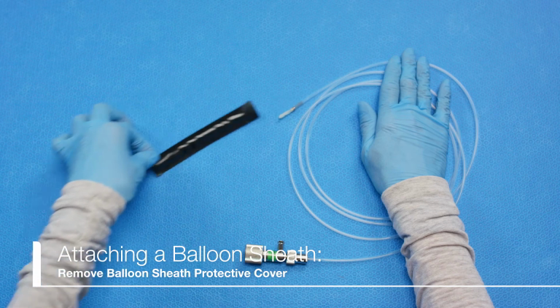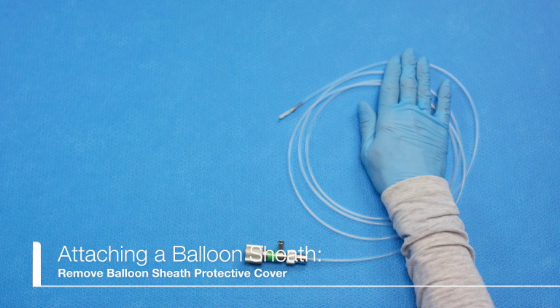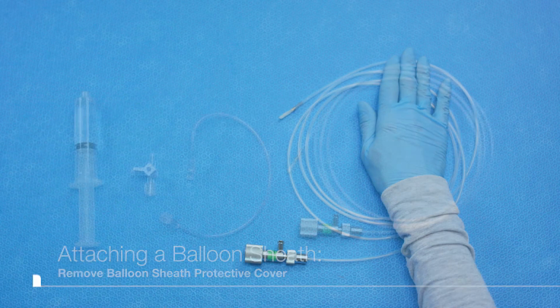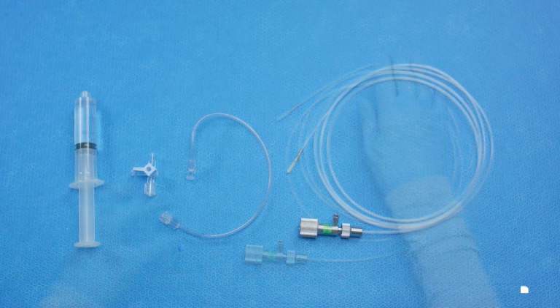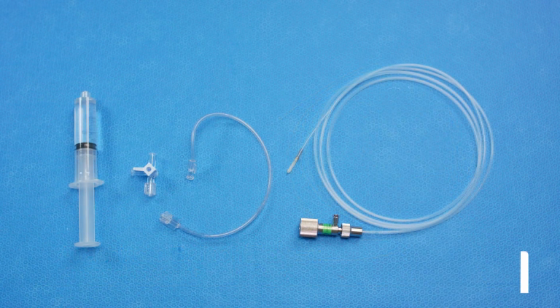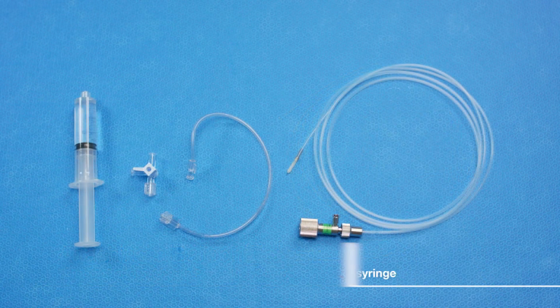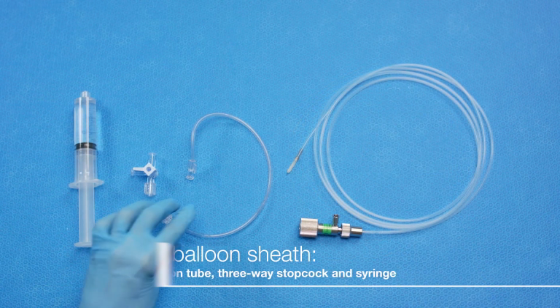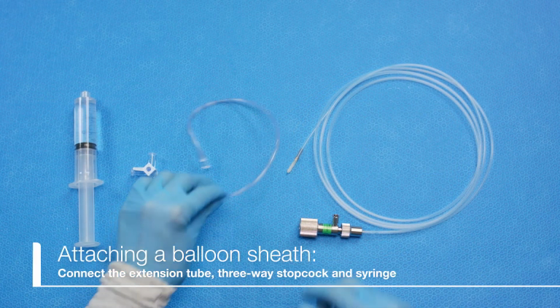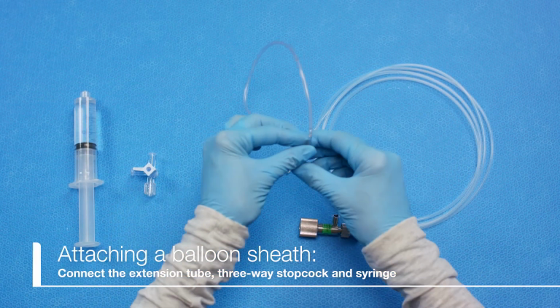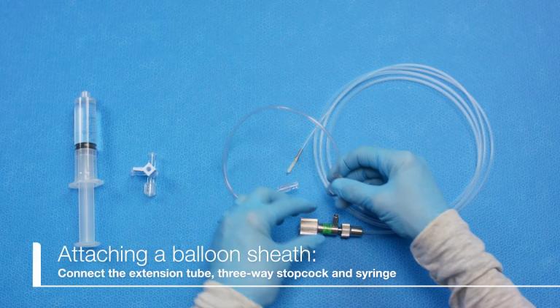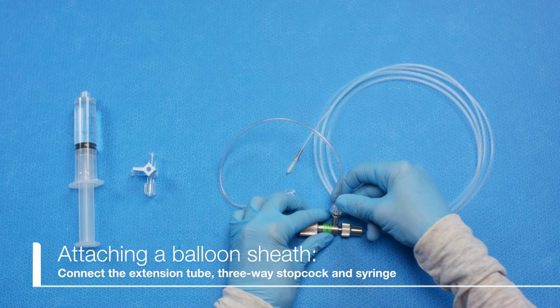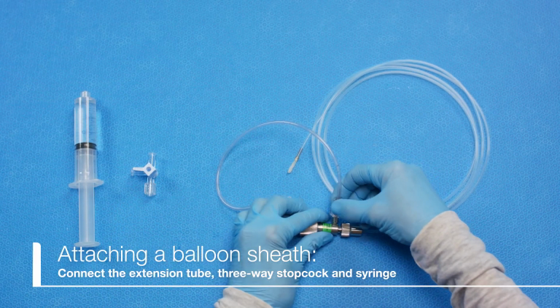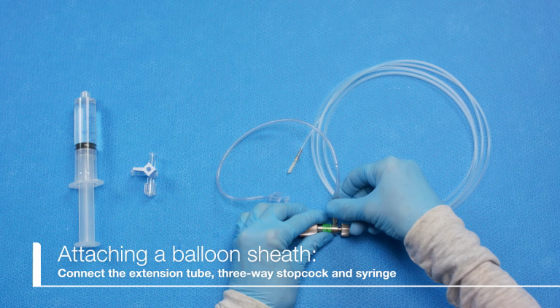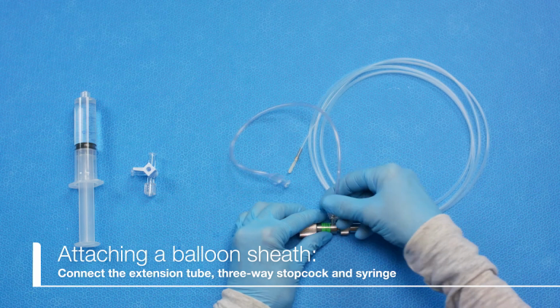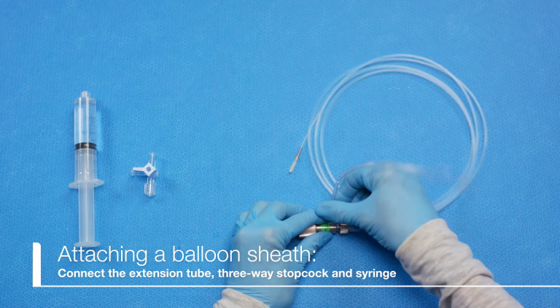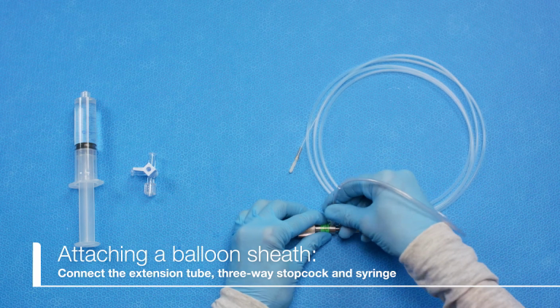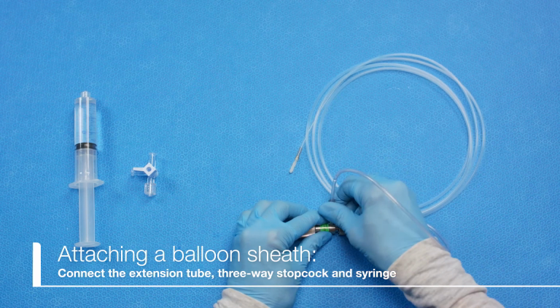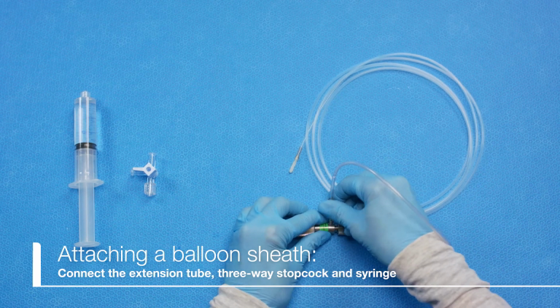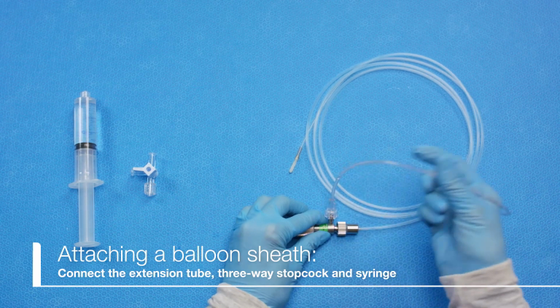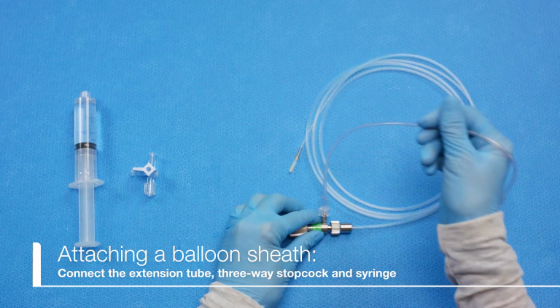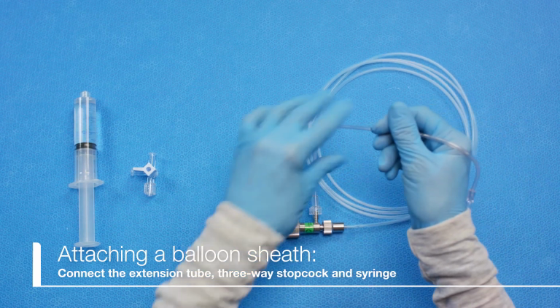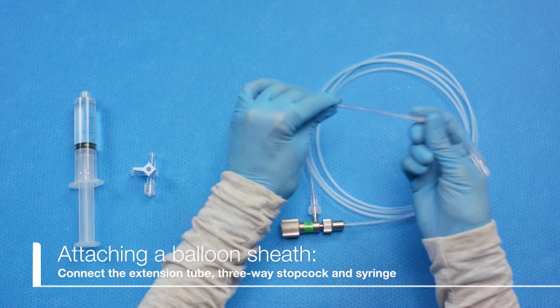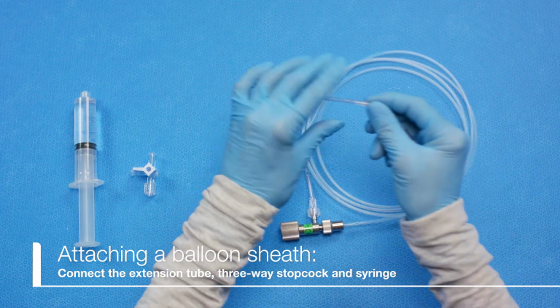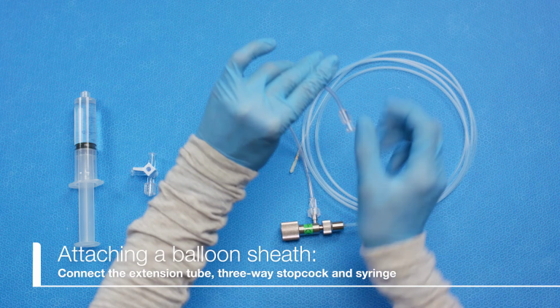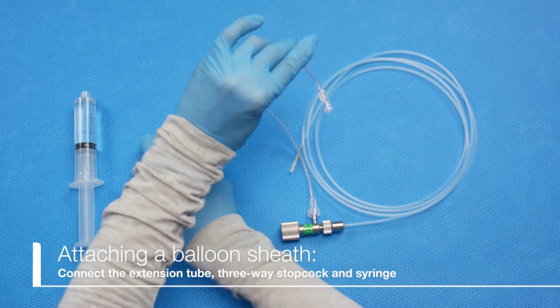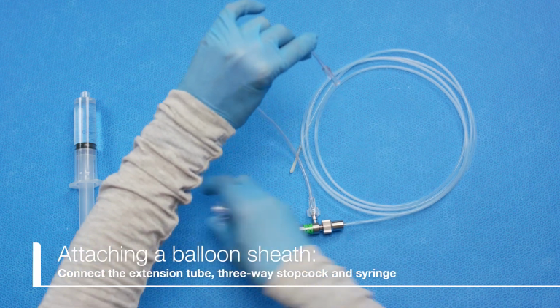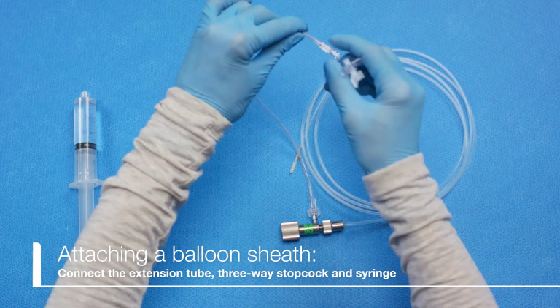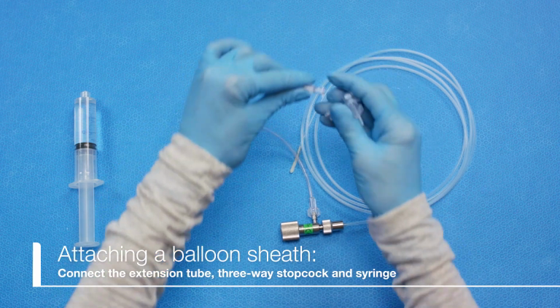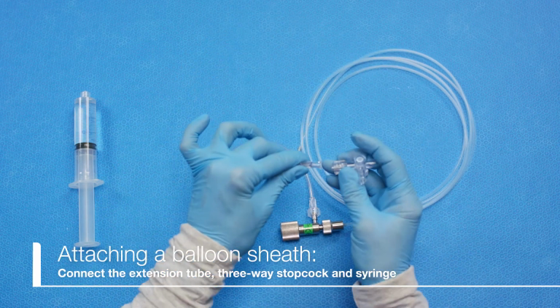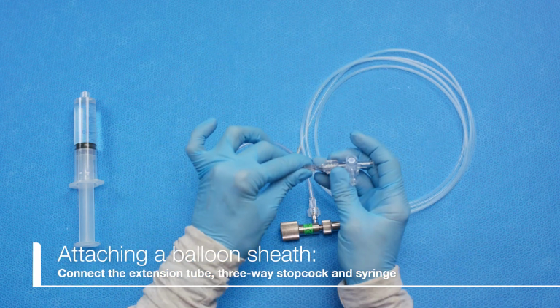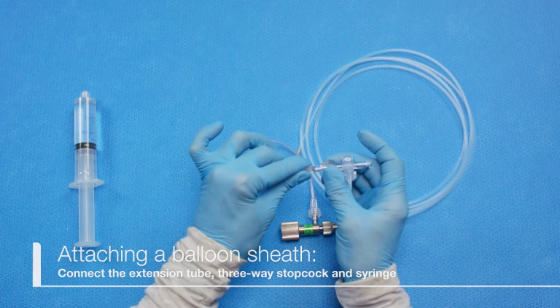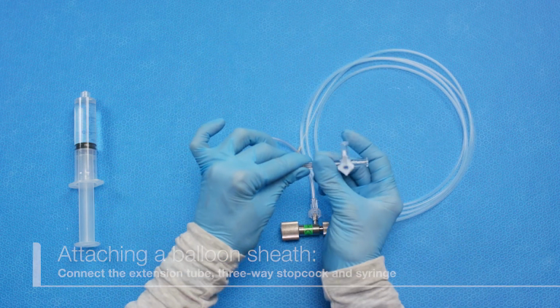Now, connect the extension tube, 3-way stopcock, and 20cc syringe filled with 15 milliliters of deaerated water to the irrigation port of the connector section body, in that order.